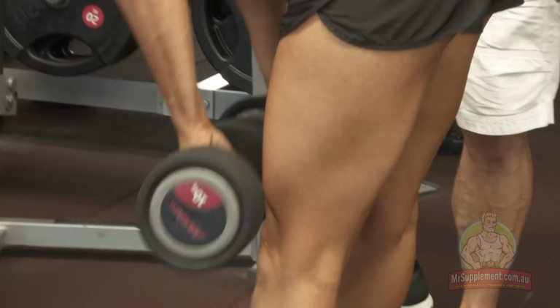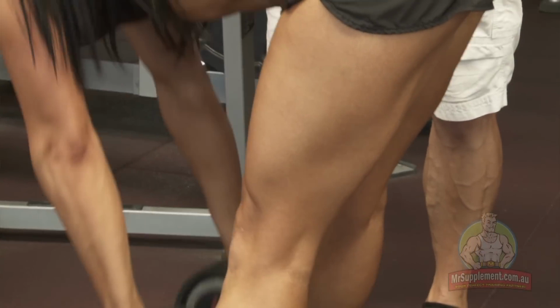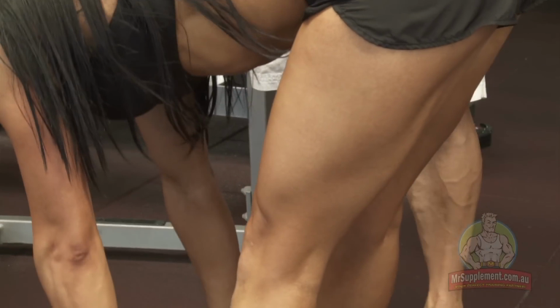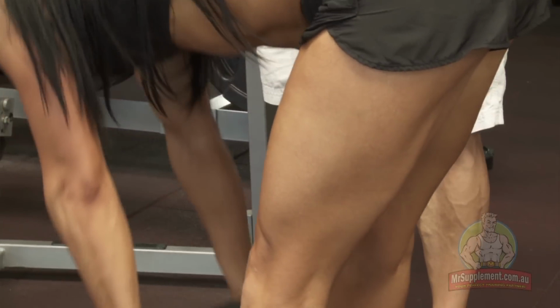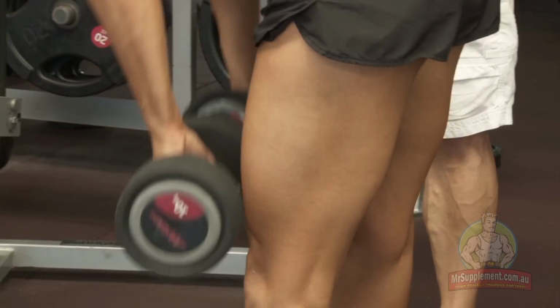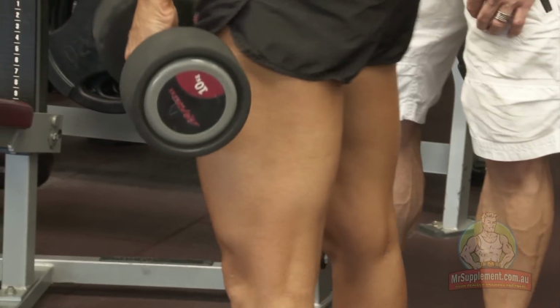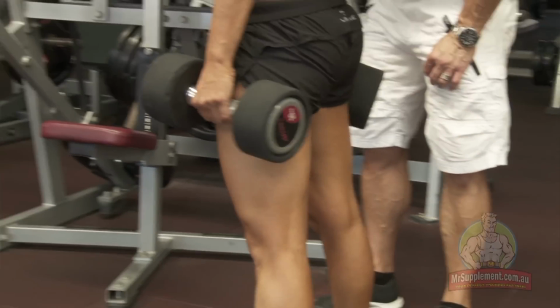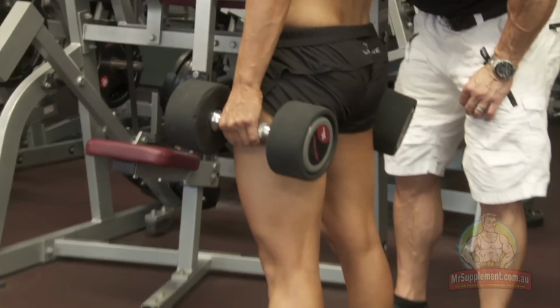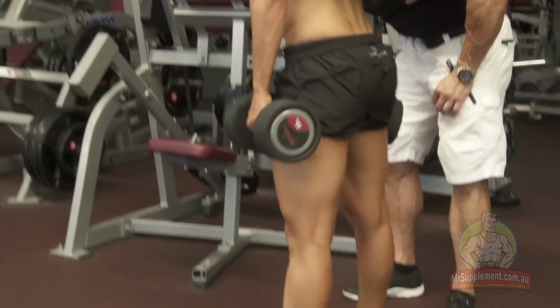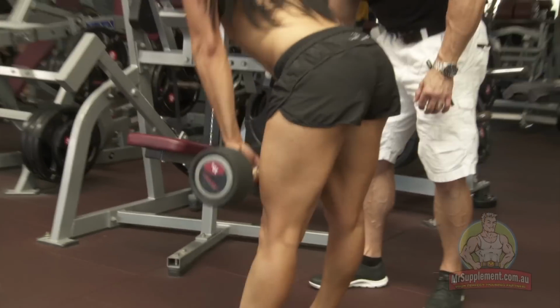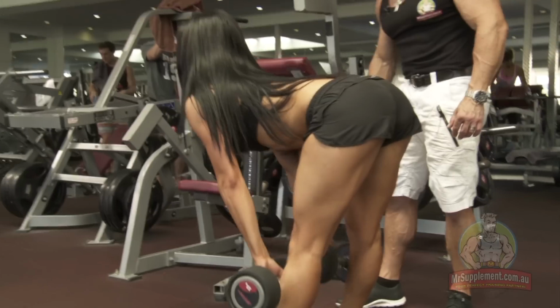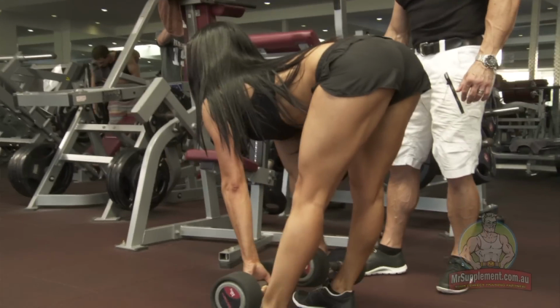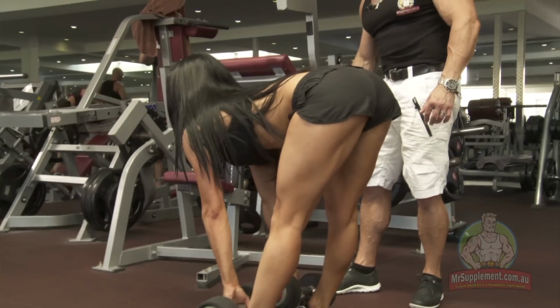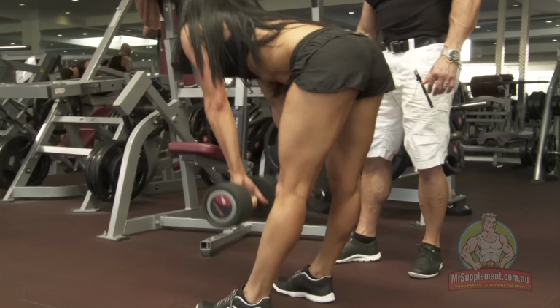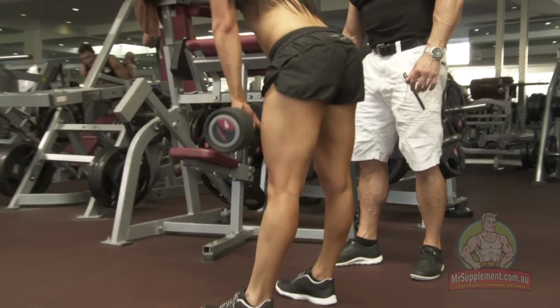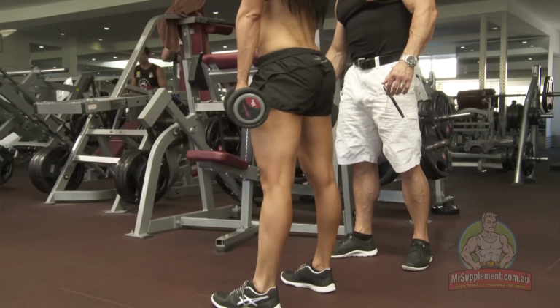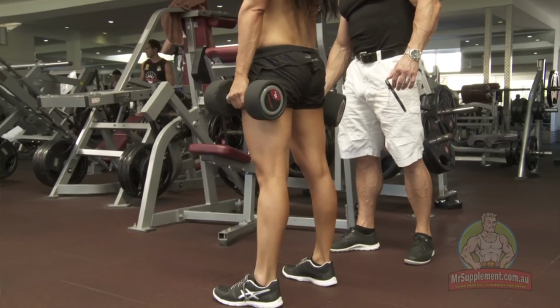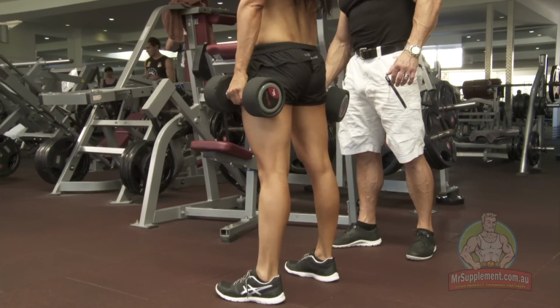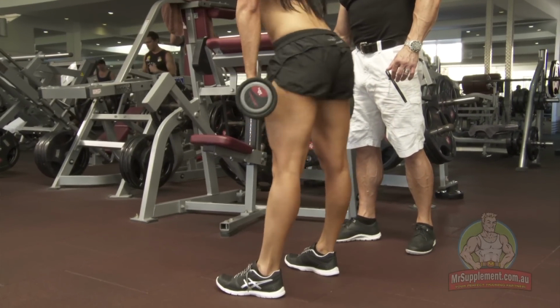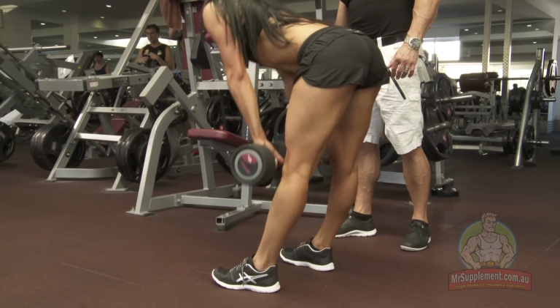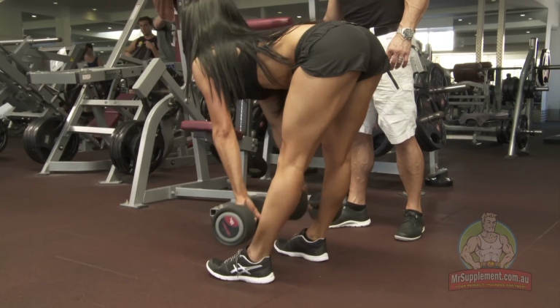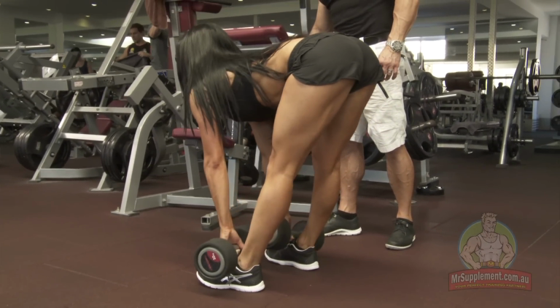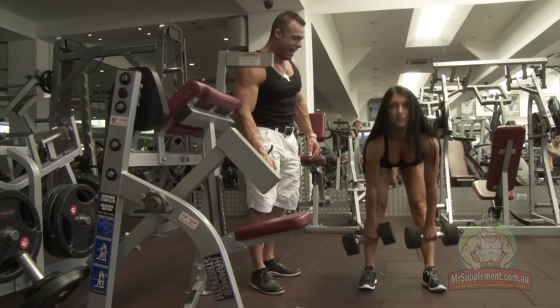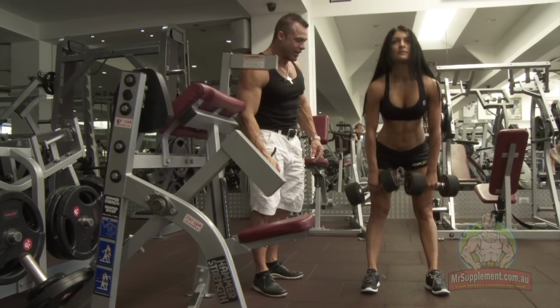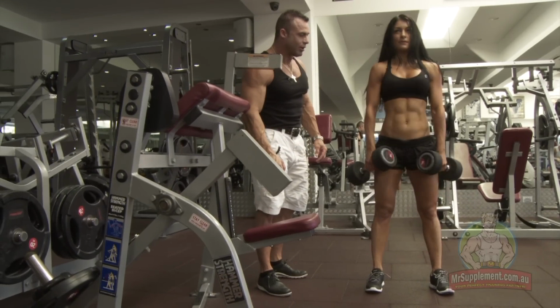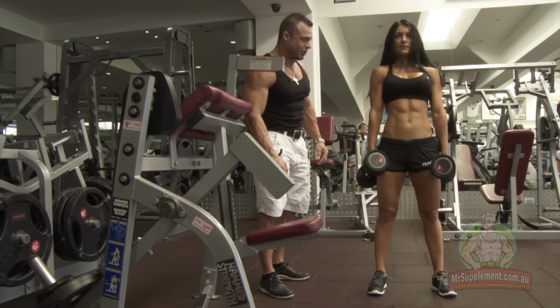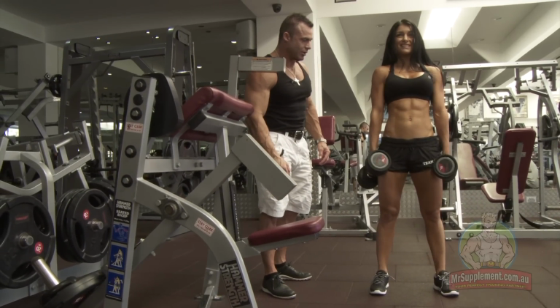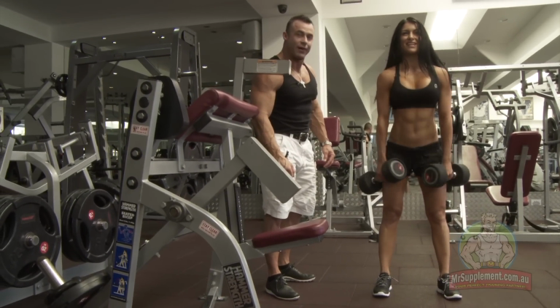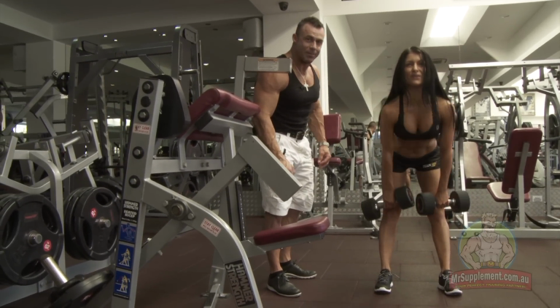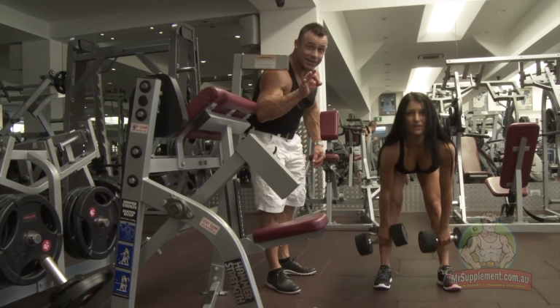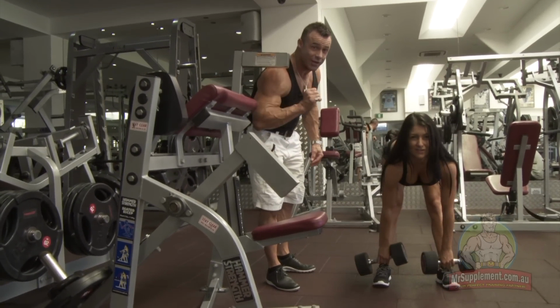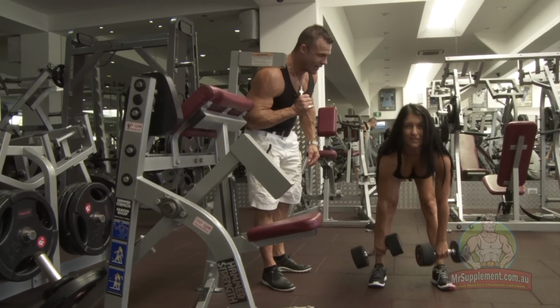Keep going Marika. Watch the form ladies, this is how it's done. Perfect form - hamstrings and glutes of a champion. This is how you do it, ladies.